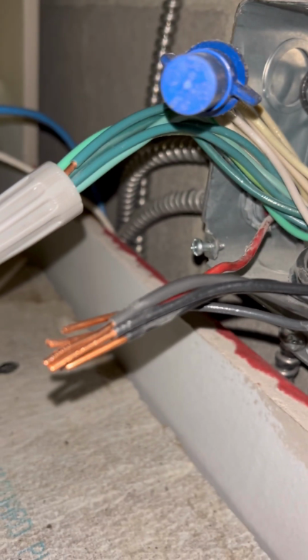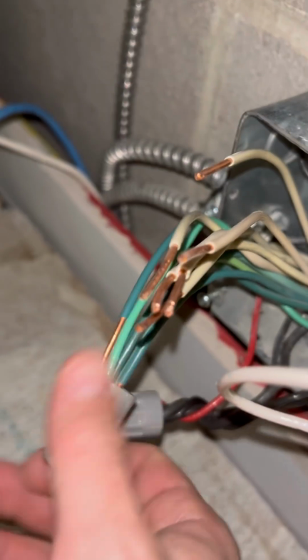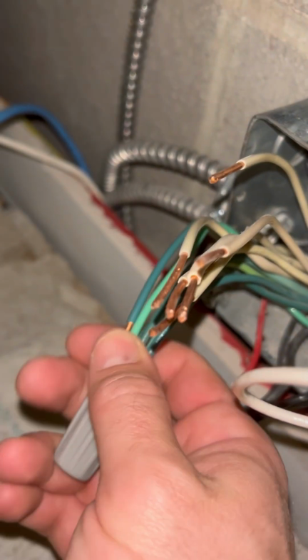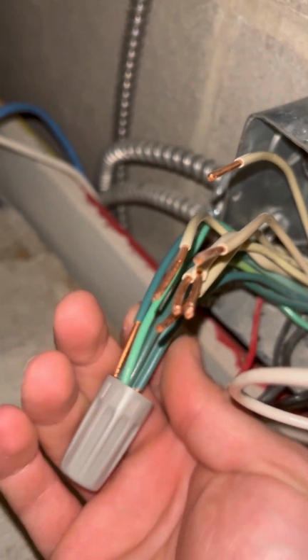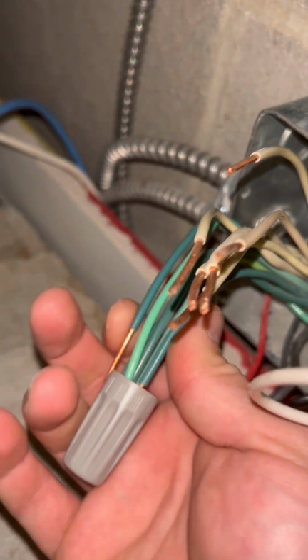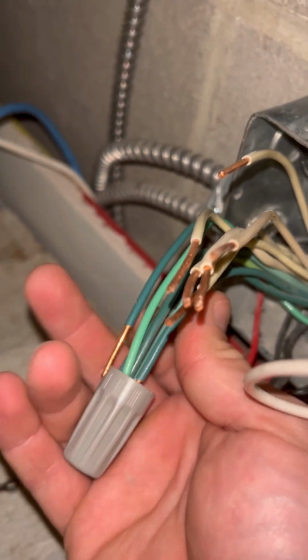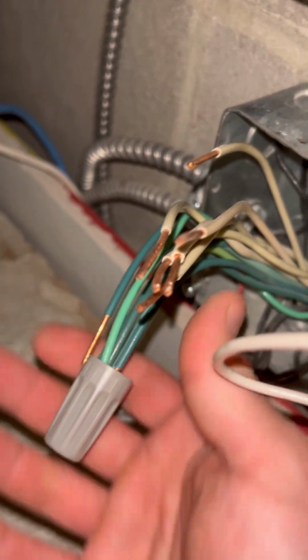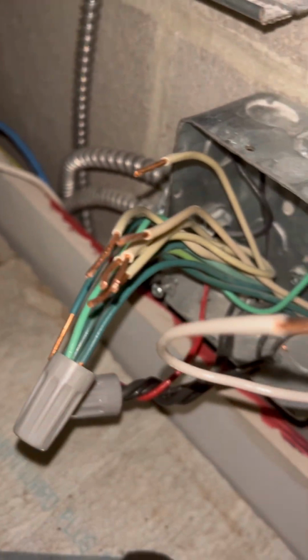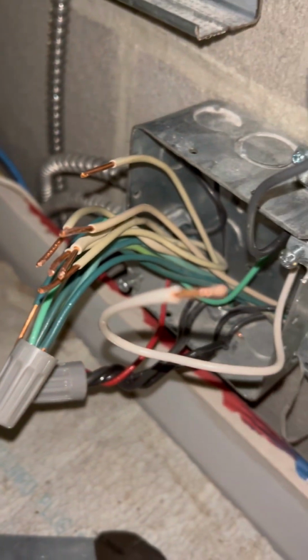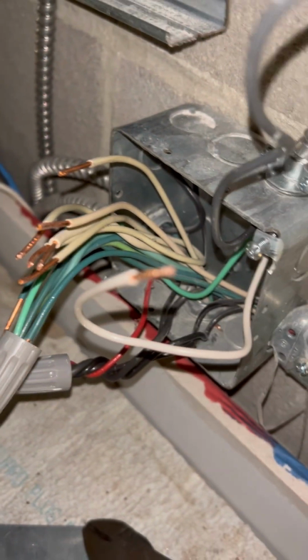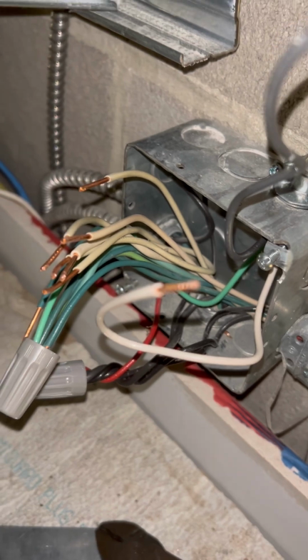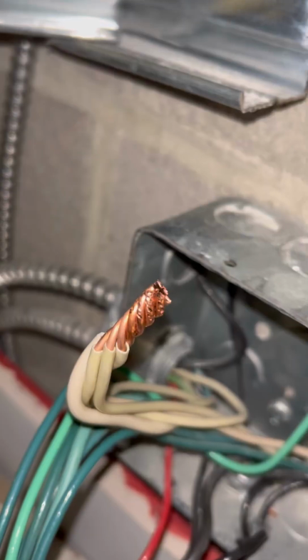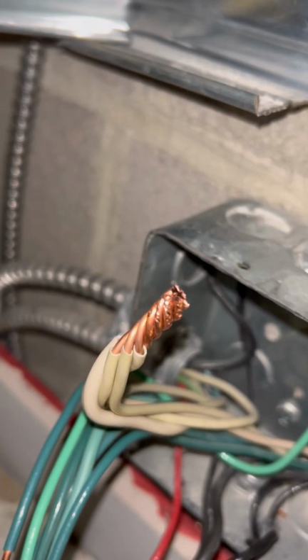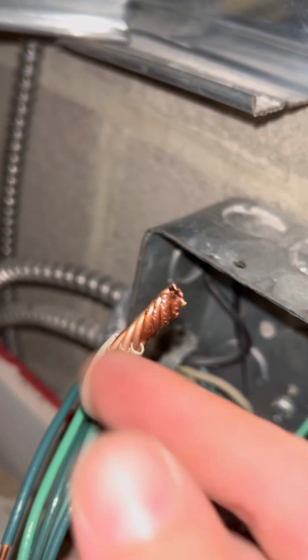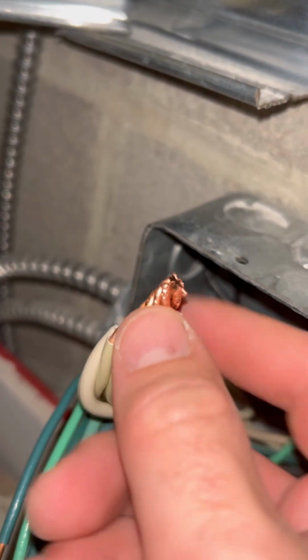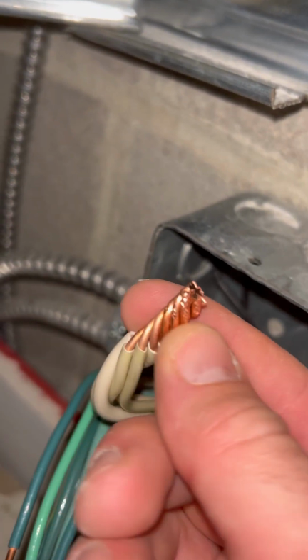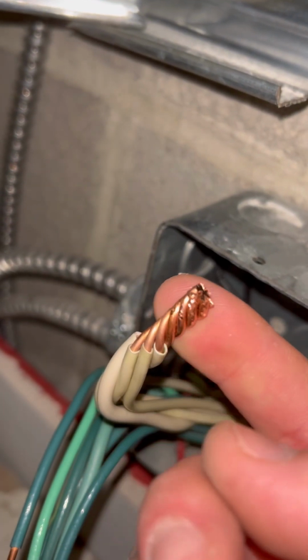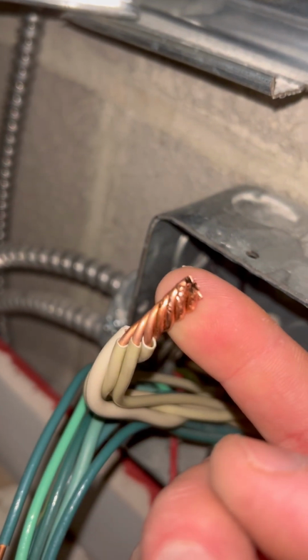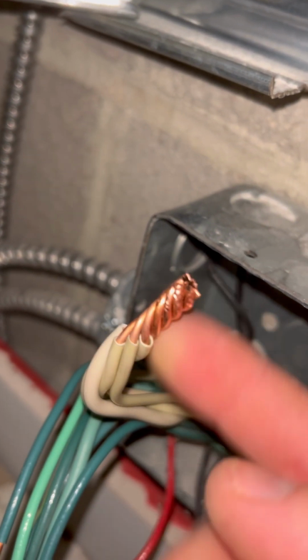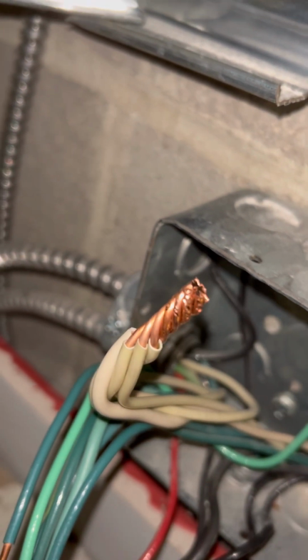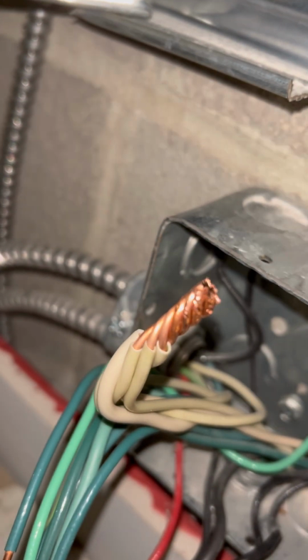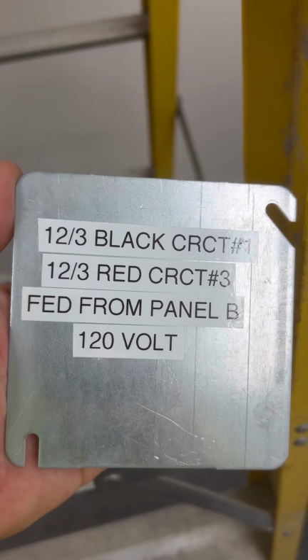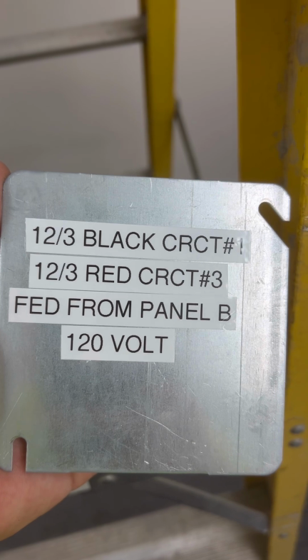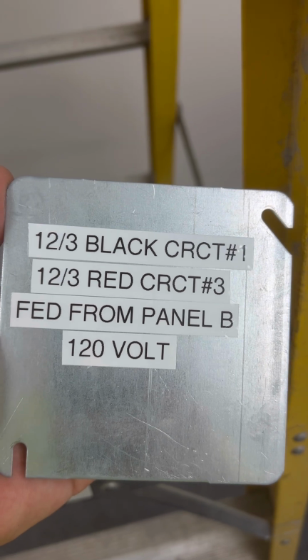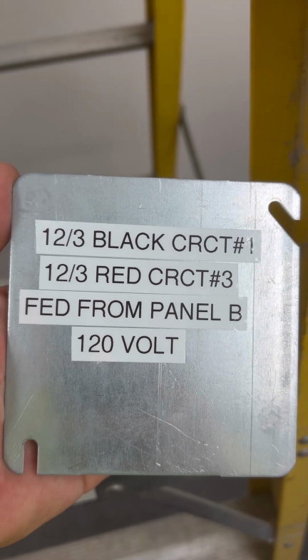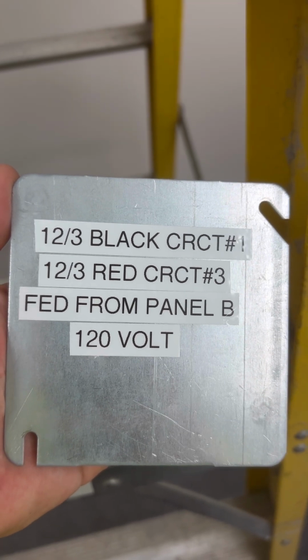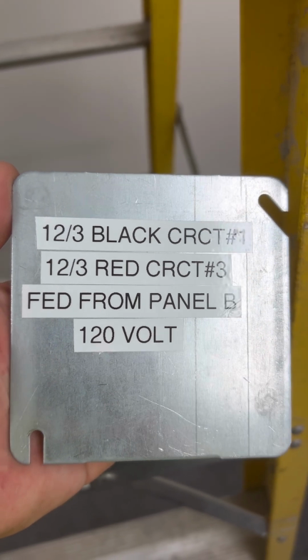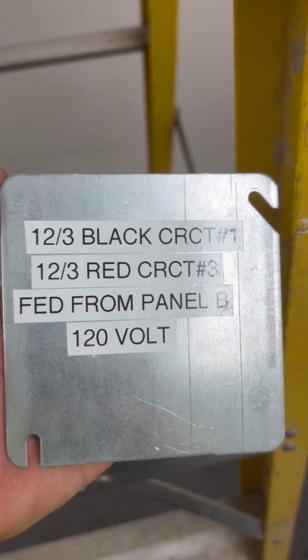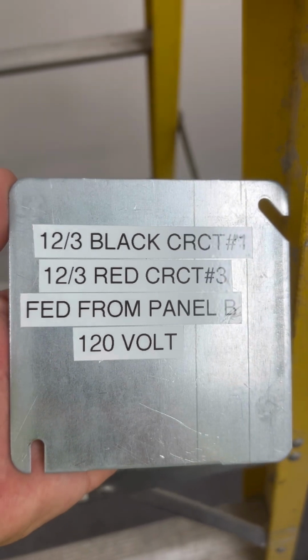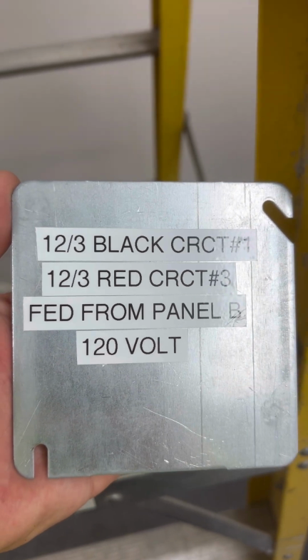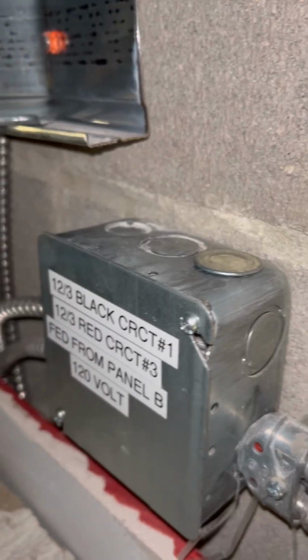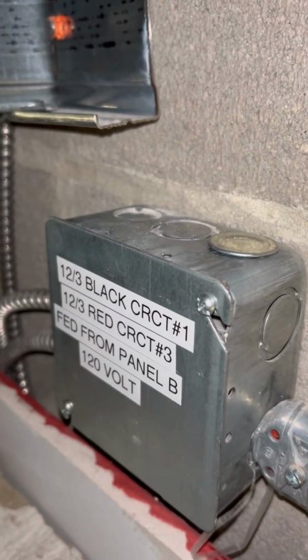Take a look at how poorly done these splices were. I cannot believe someone did splices like this. If you're doing splices like this, don't bother coming in — they're terrible. They're going to lead to poor connections and problems down the line. So I redid all those splices.